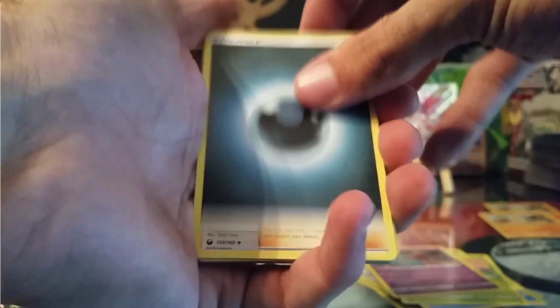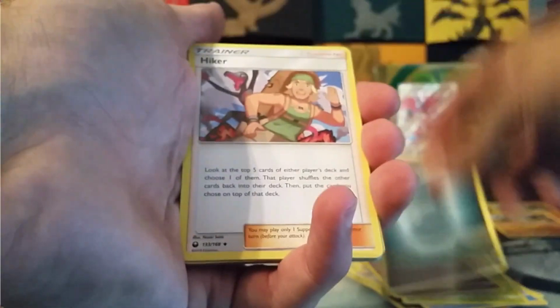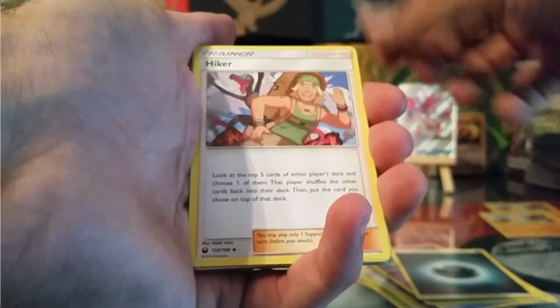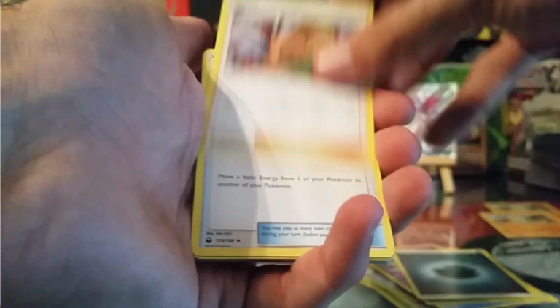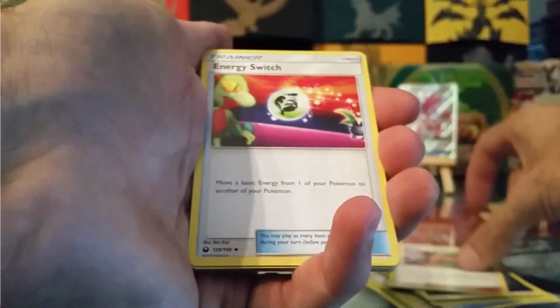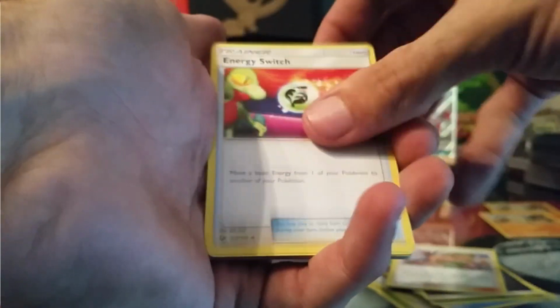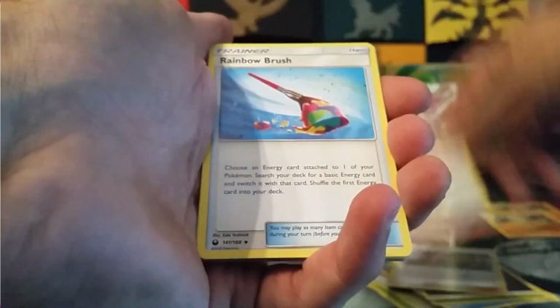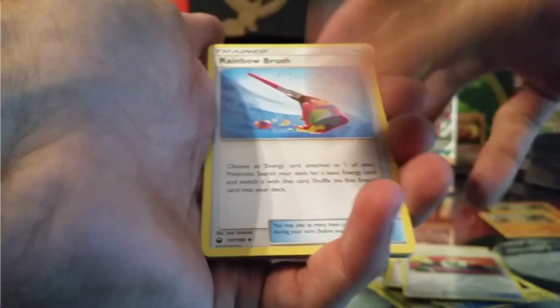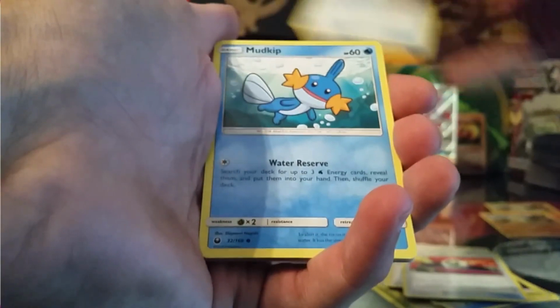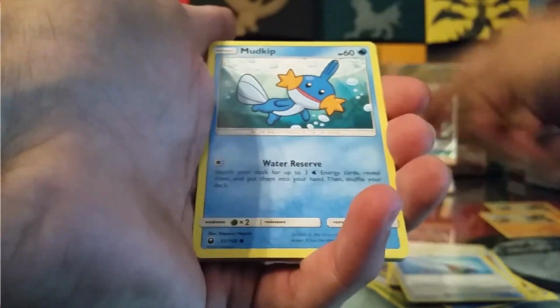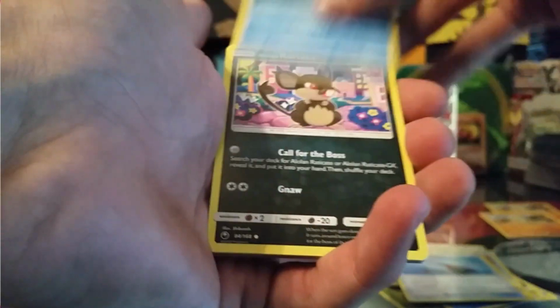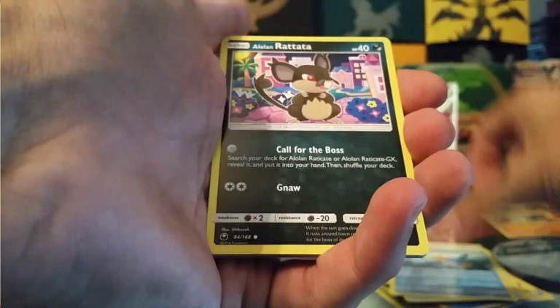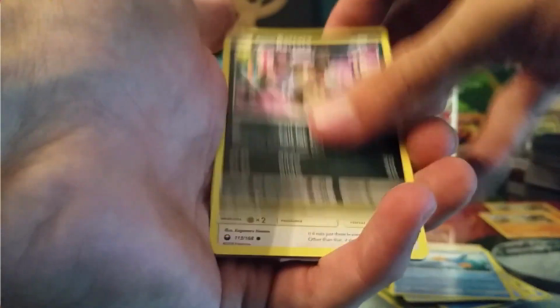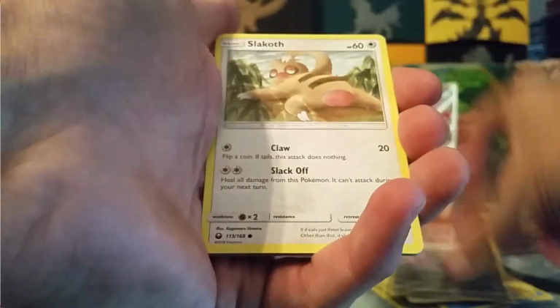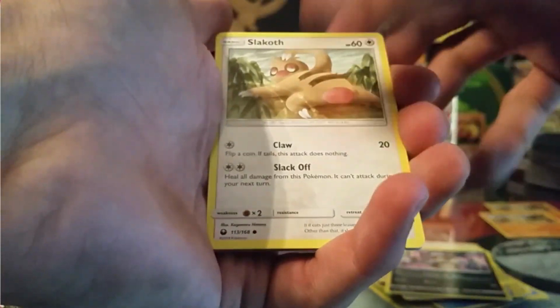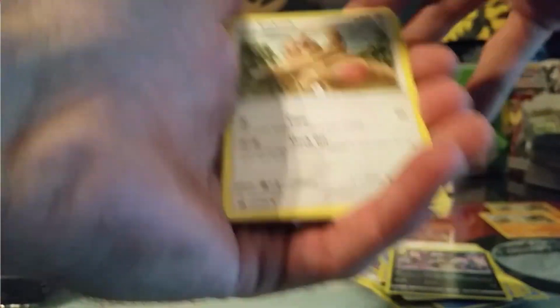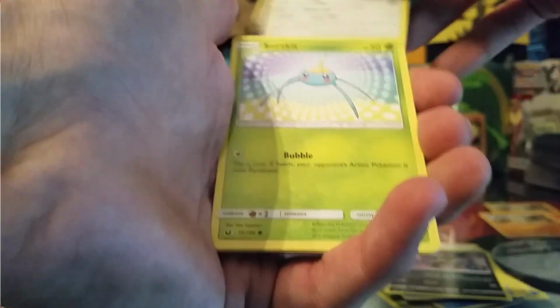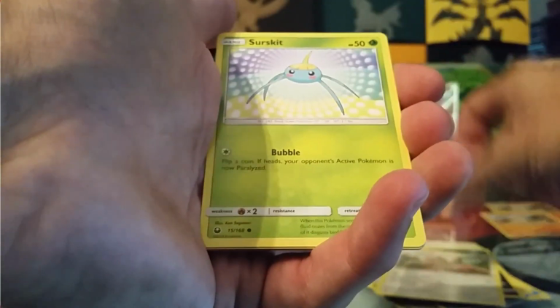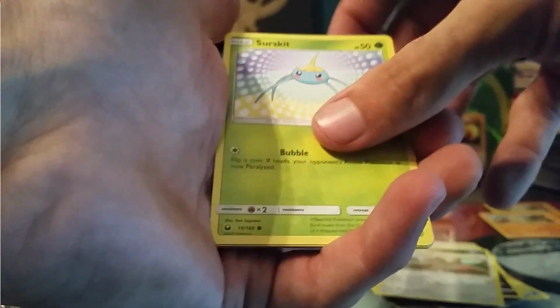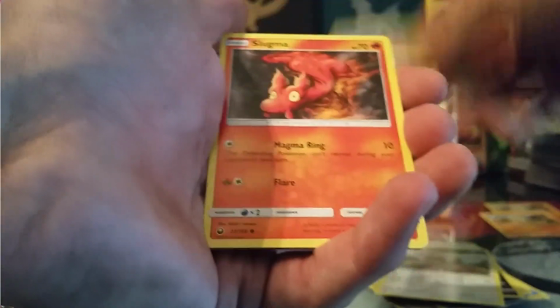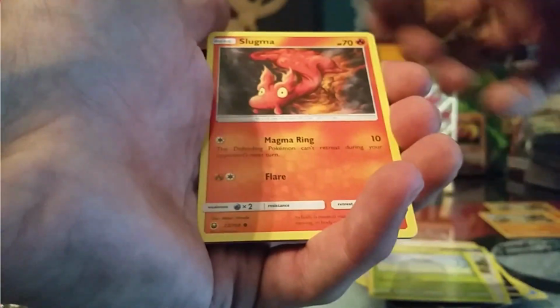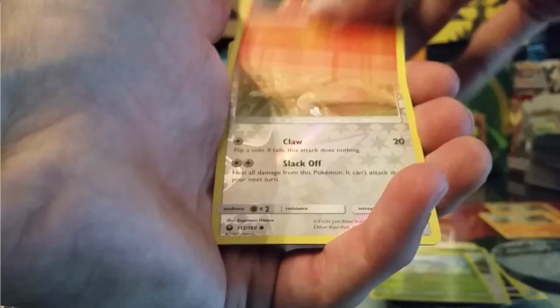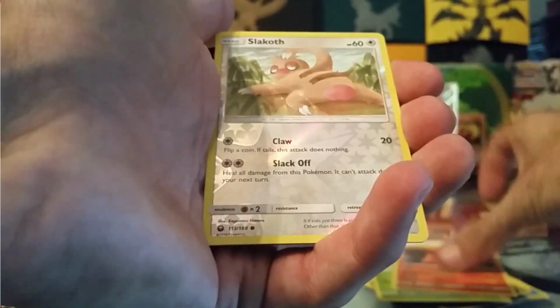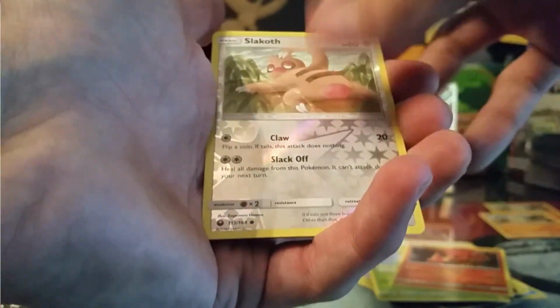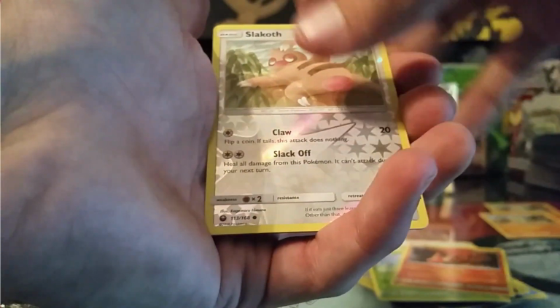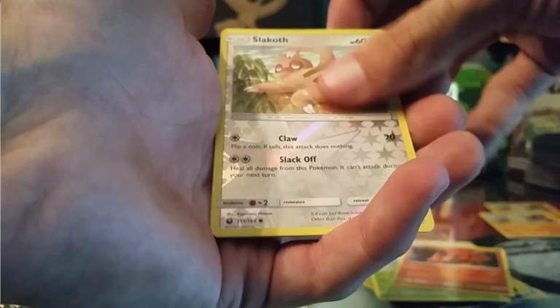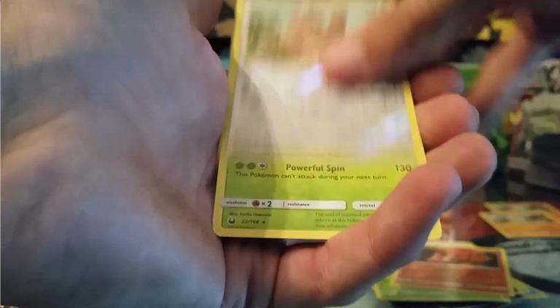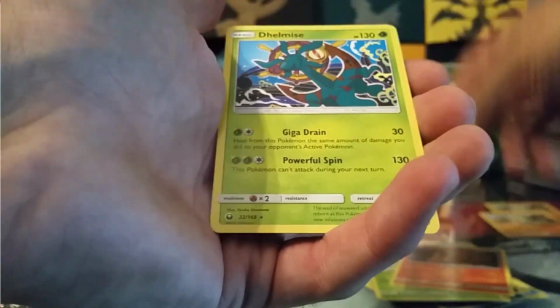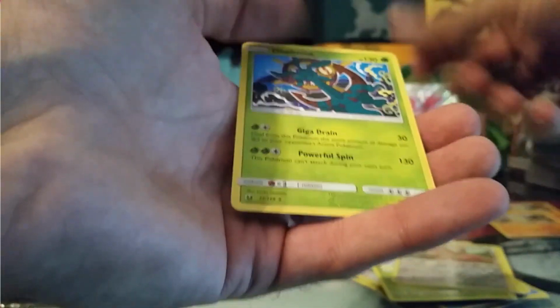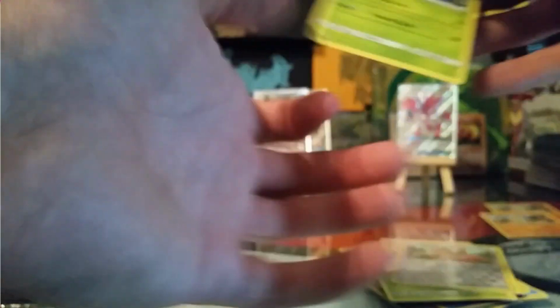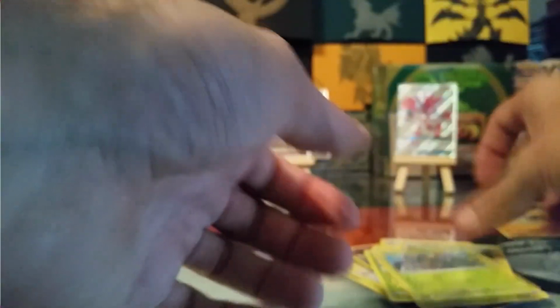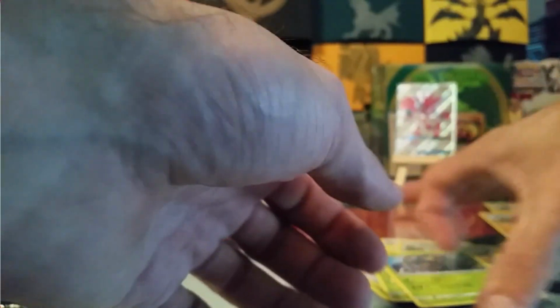Dark Energy, Hiker, Energy Switch, Rainbow Brush, Mudkip, Lone Rattata, Slakoth, Surskit, Slugma, Reverse Slakoth, and a non-holo Delcatty.